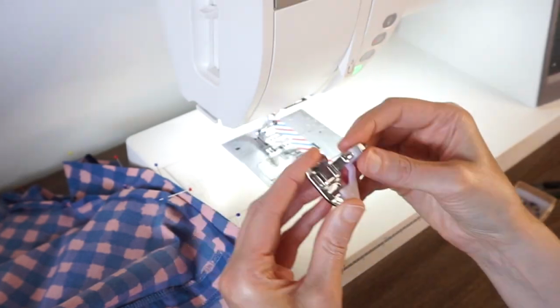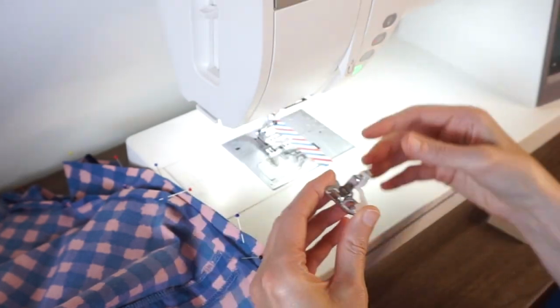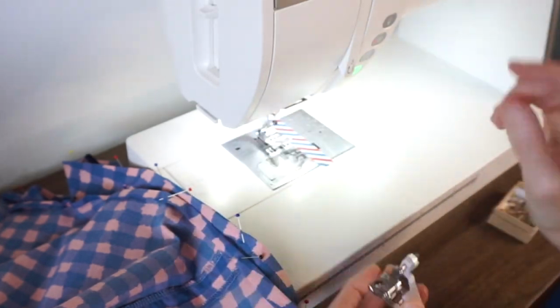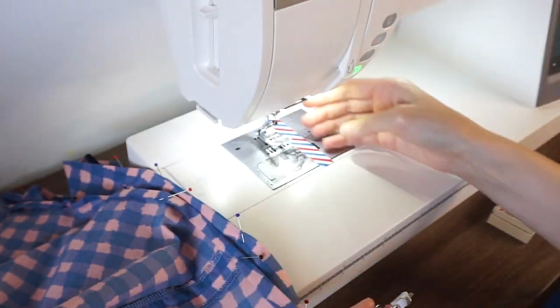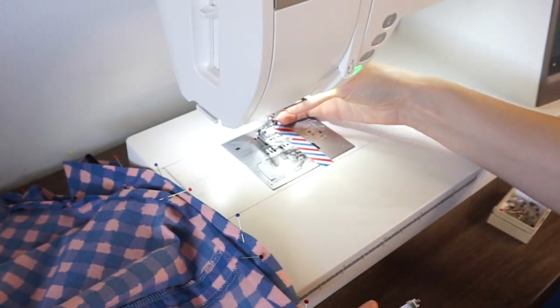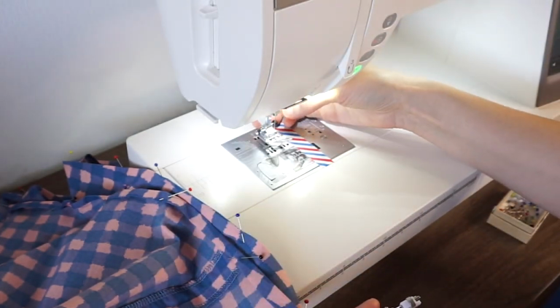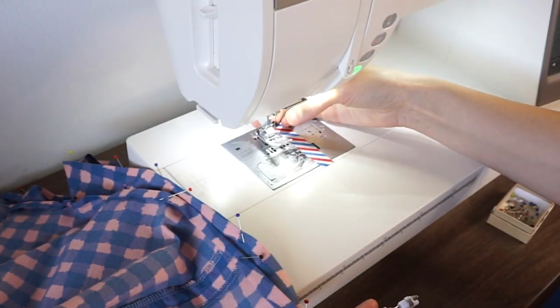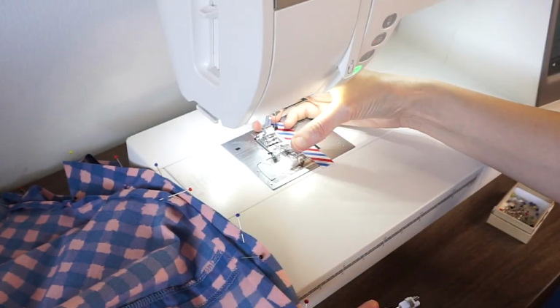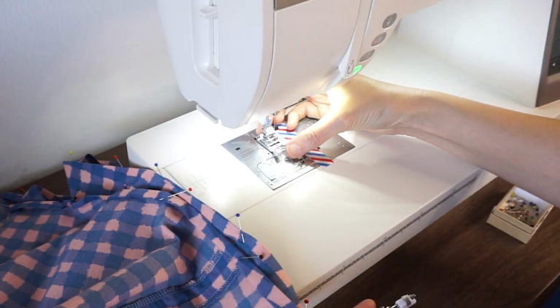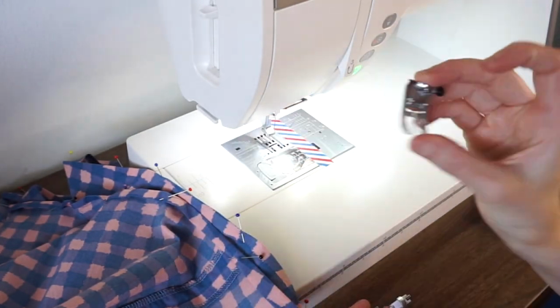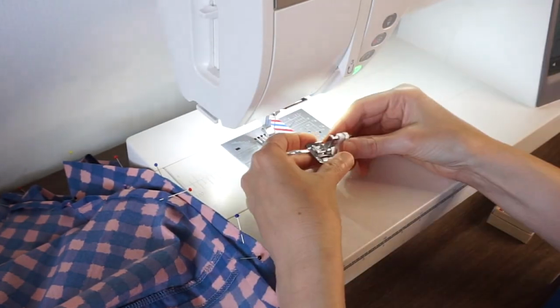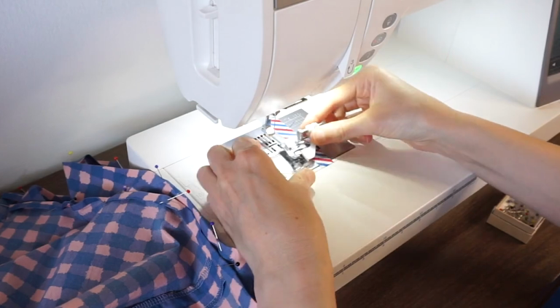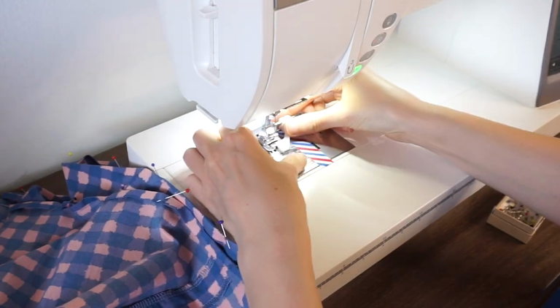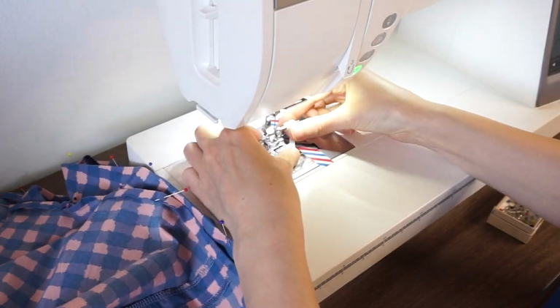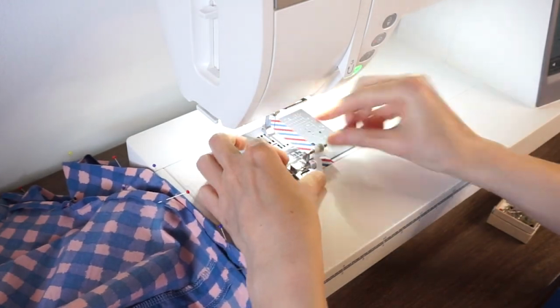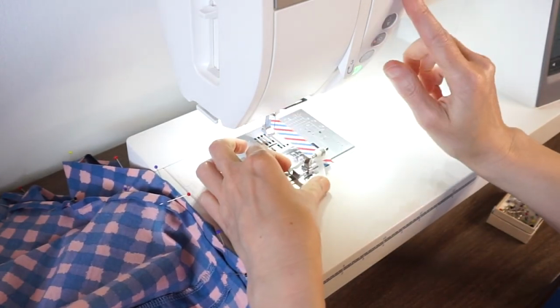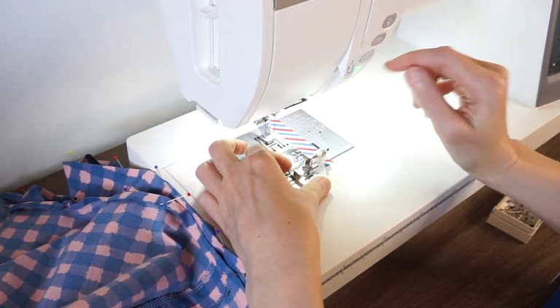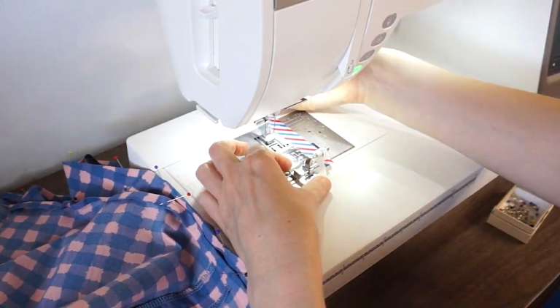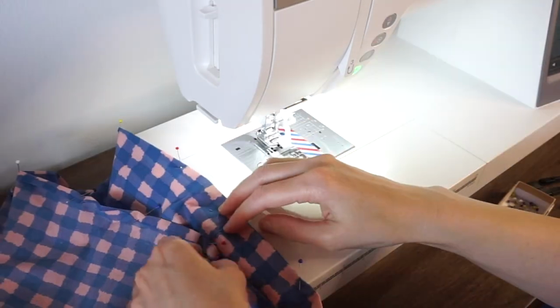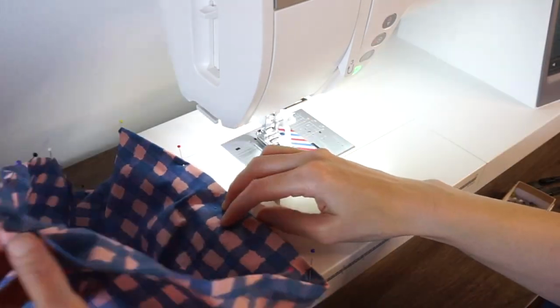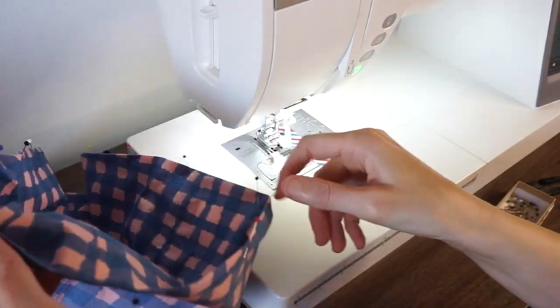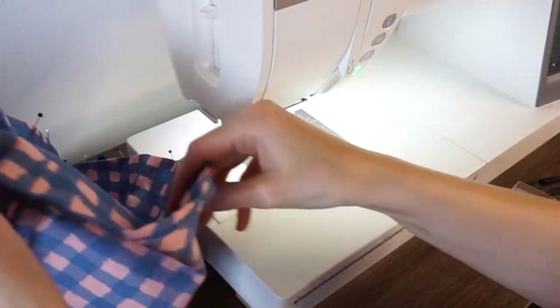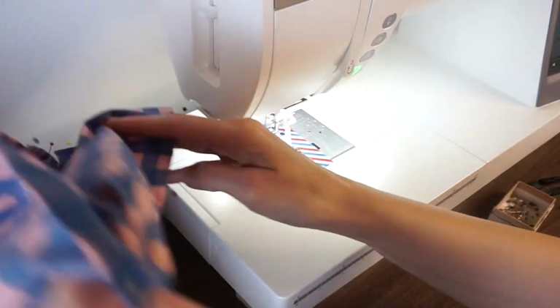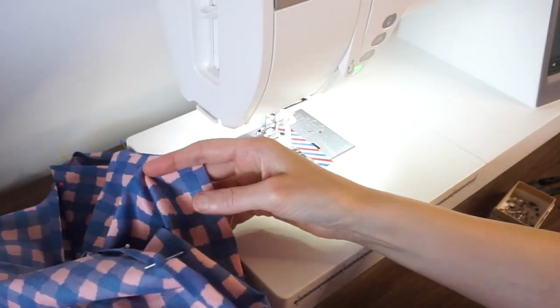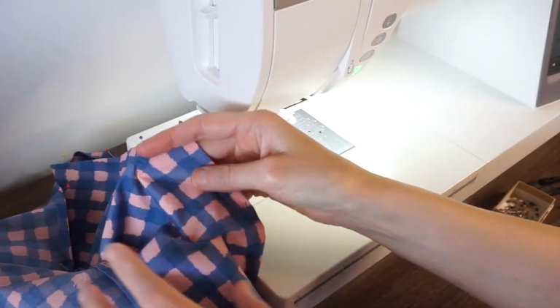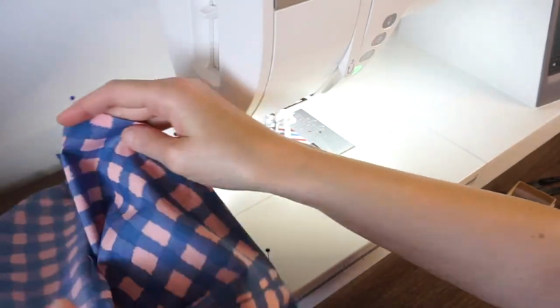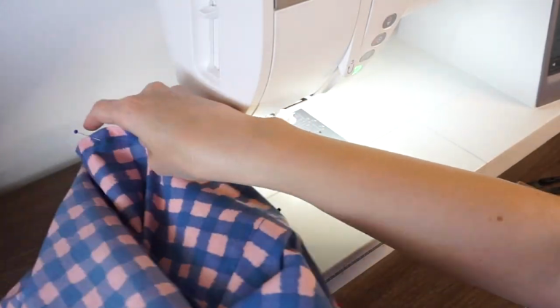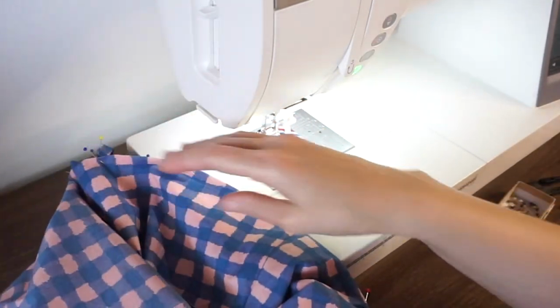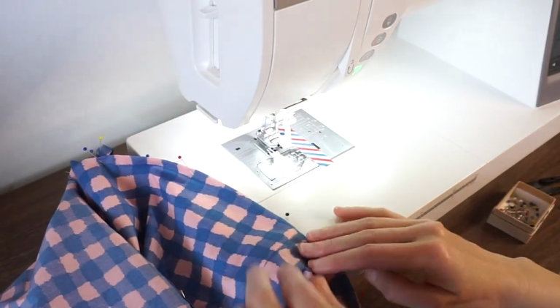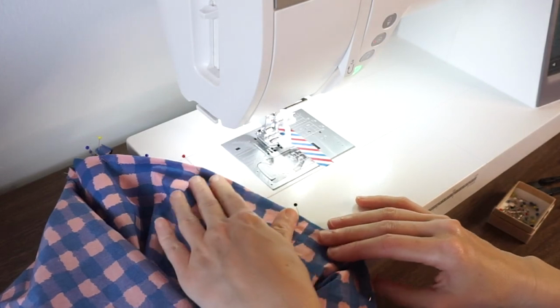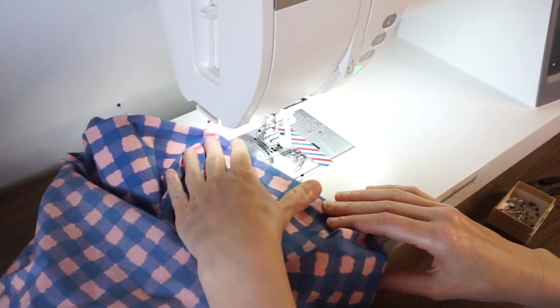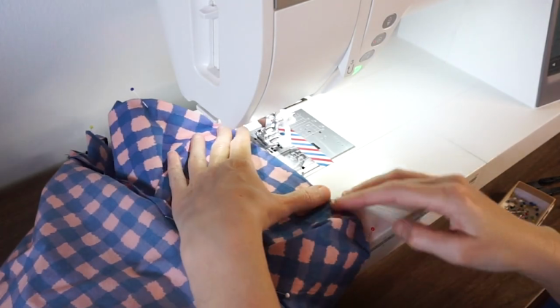I'm going to take off my regular foot, put this one on, and then figure out where we want to place our needle.